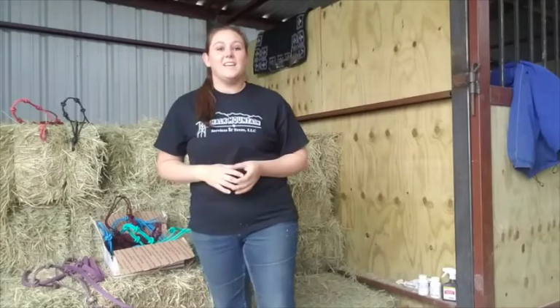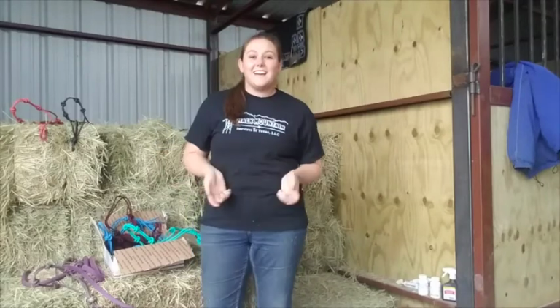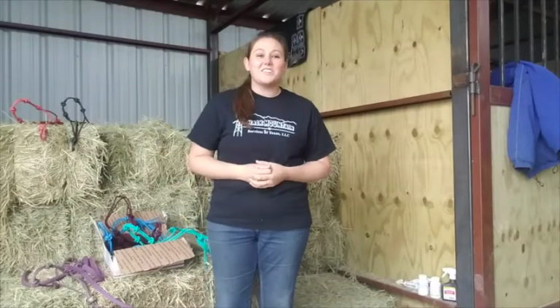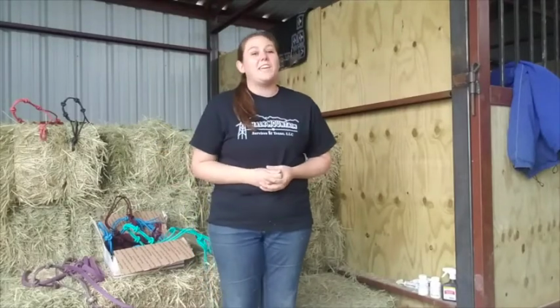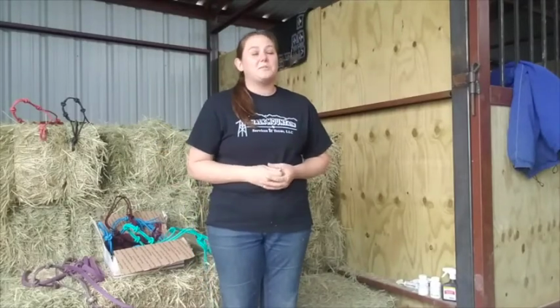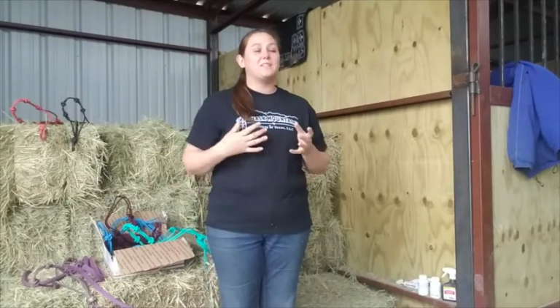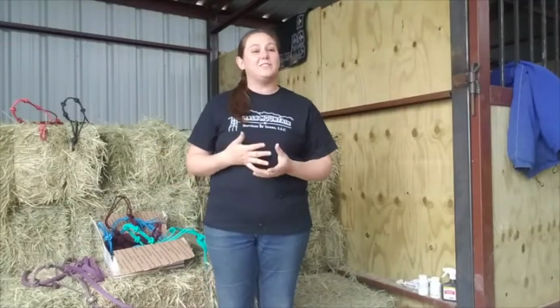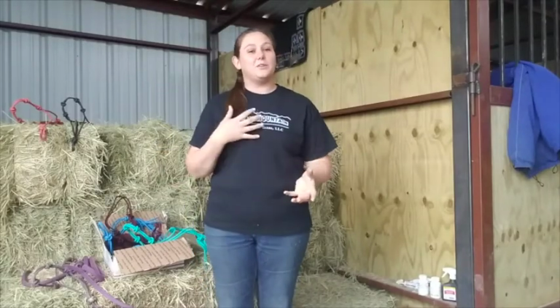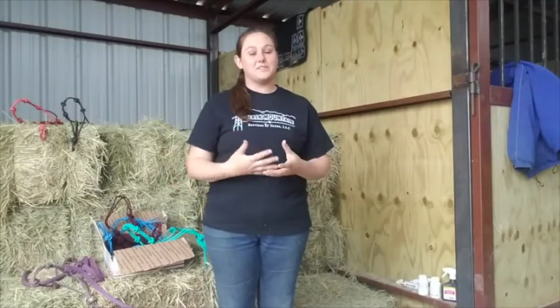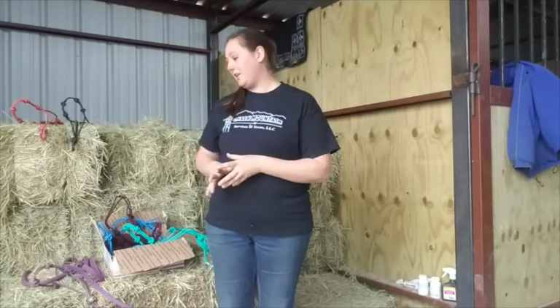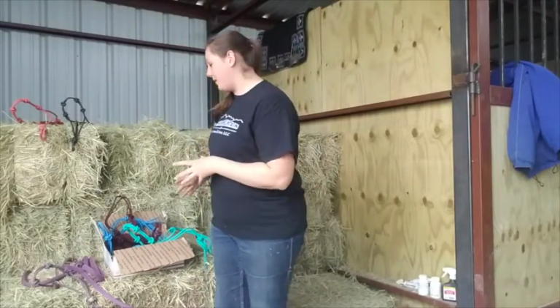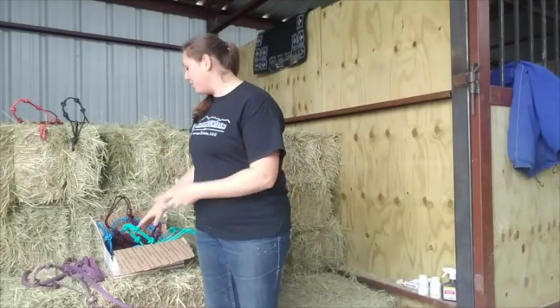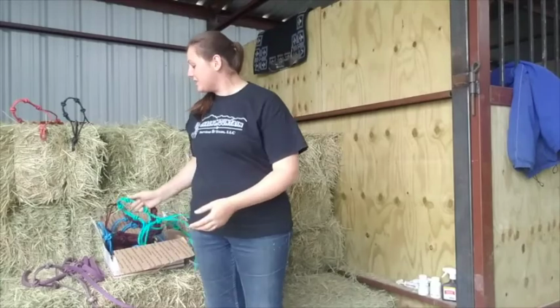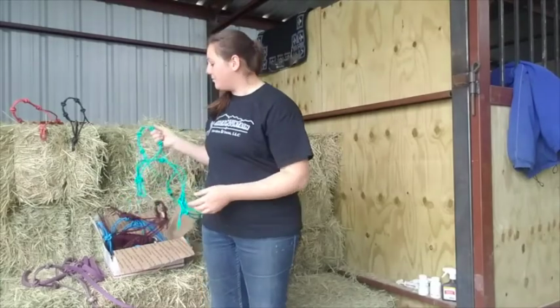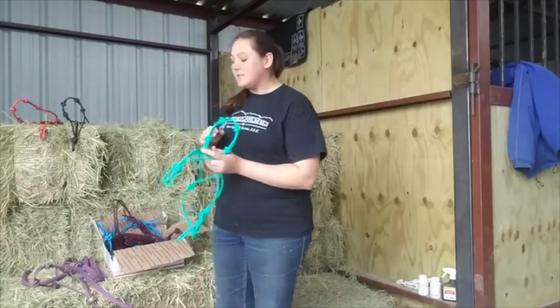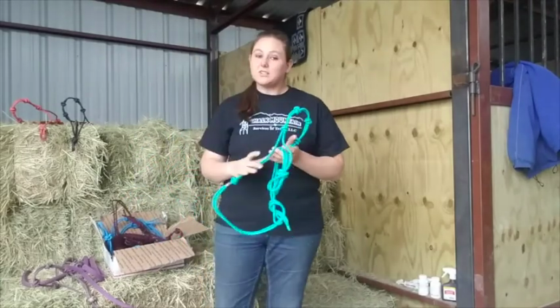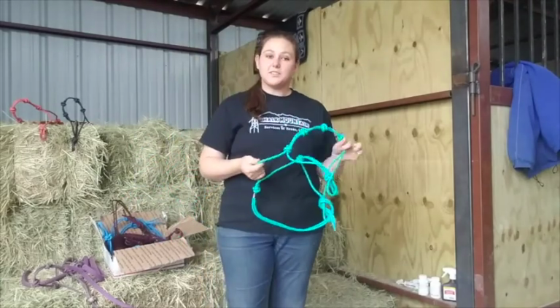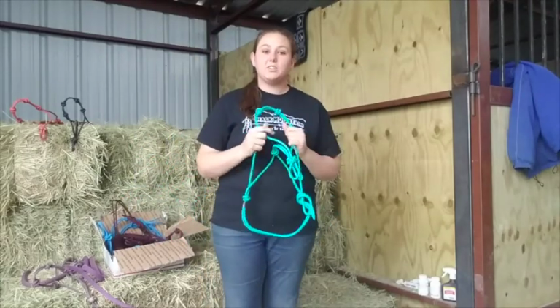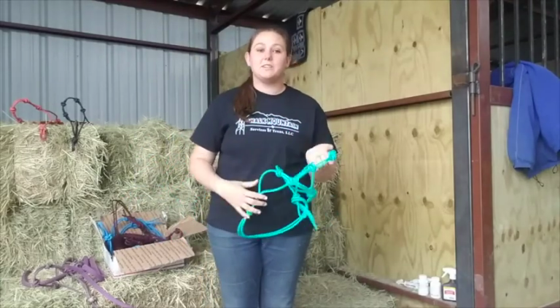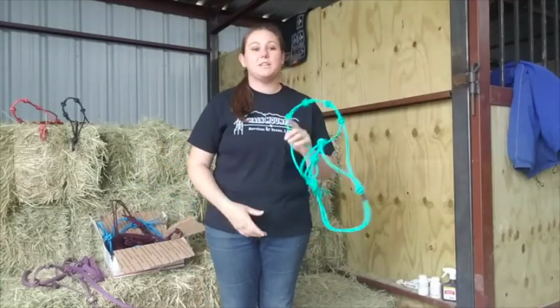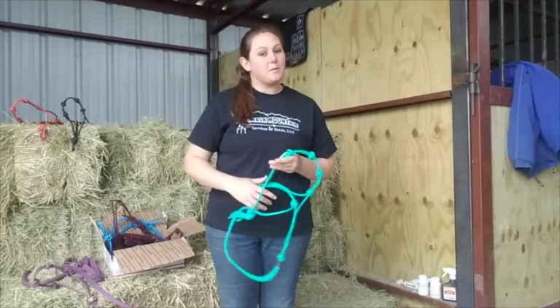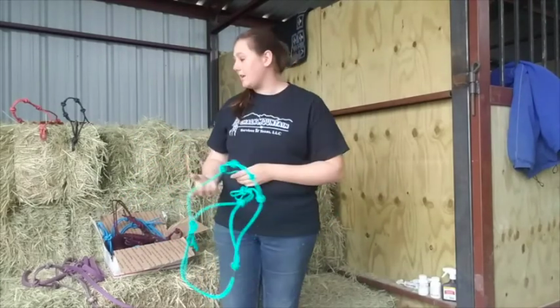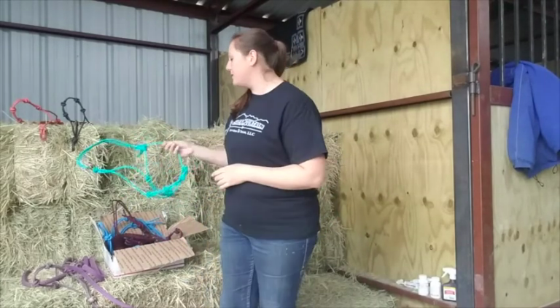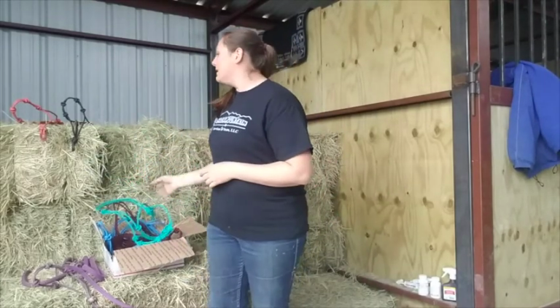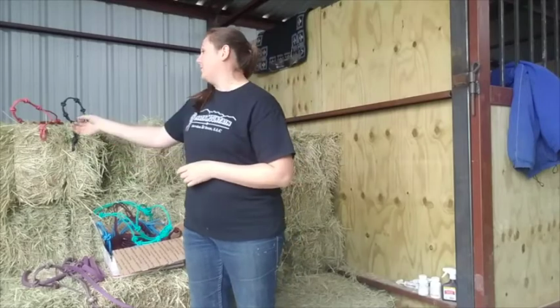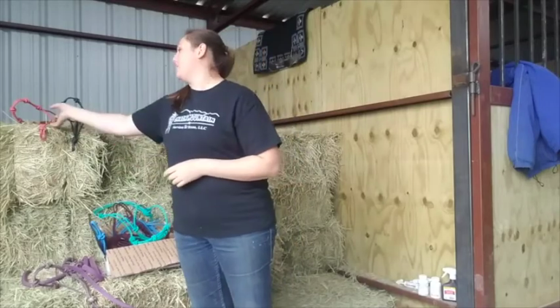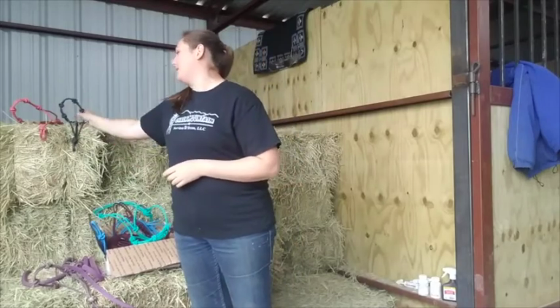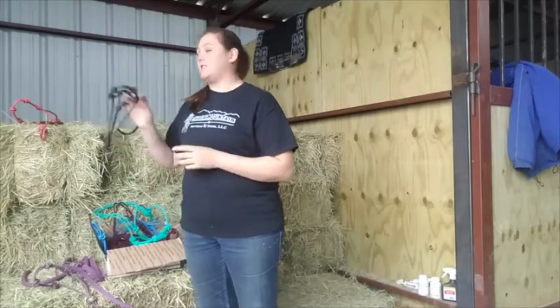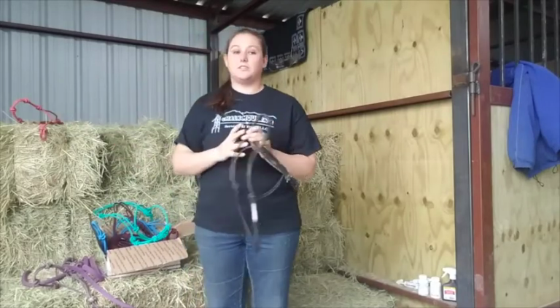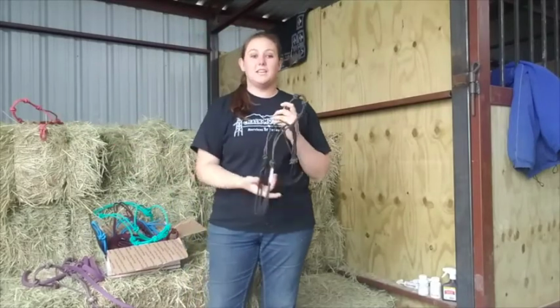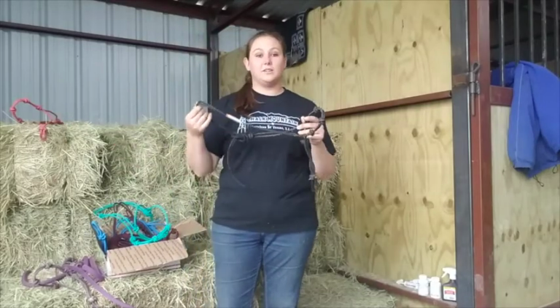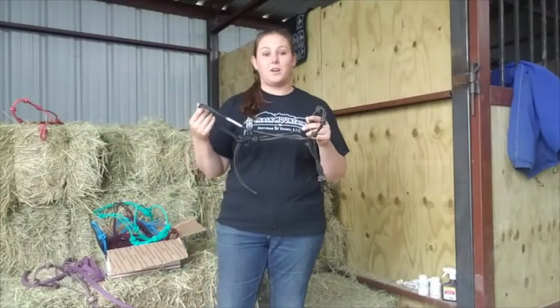Hey guys, it's Ashley with AA Horsemanship. Today I wanted to do a comparison. I went ahead and bought some new halters from Sundance Halters and I wanted to compare them because a lot of people know that I use Down Under Horsemanship Clinton Anderson halters with the four knots.